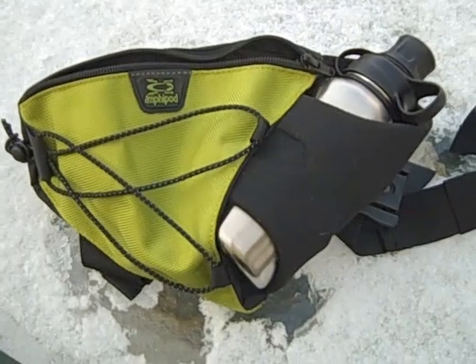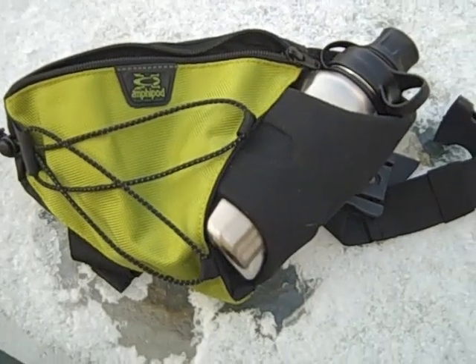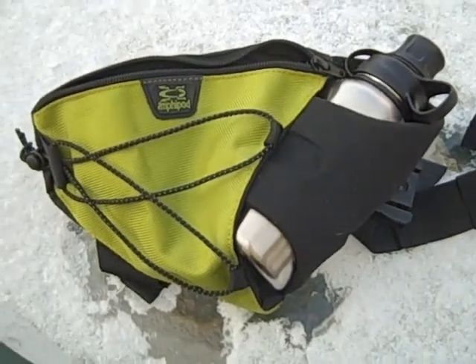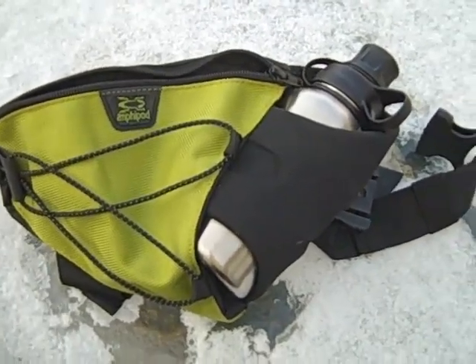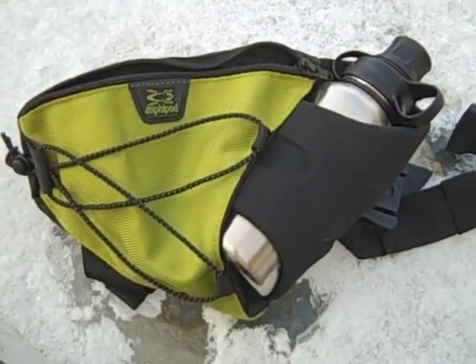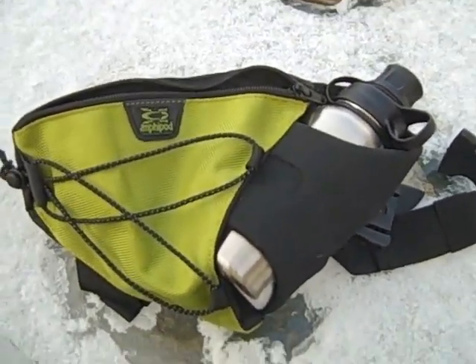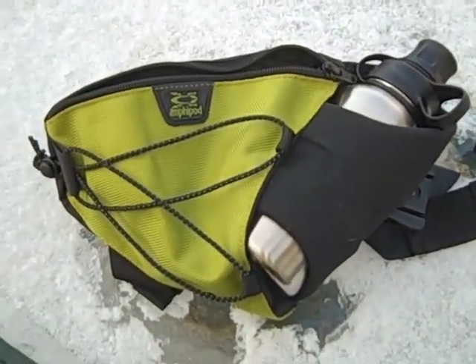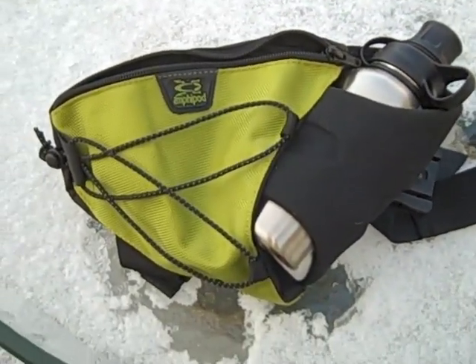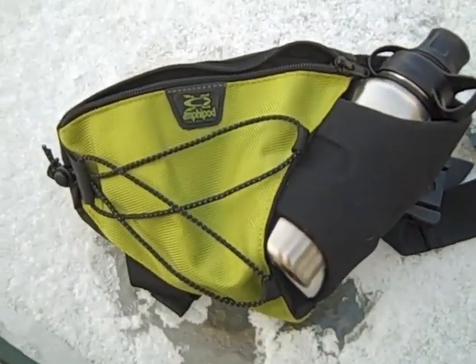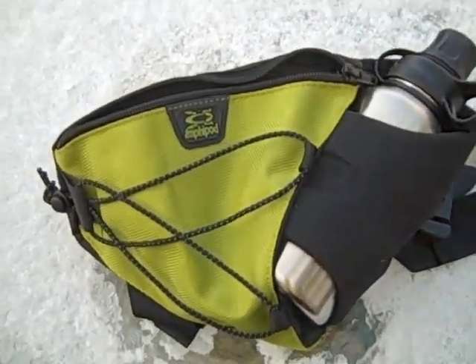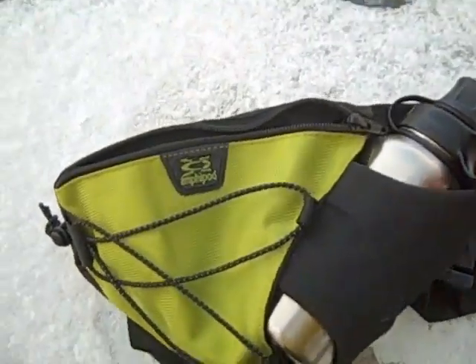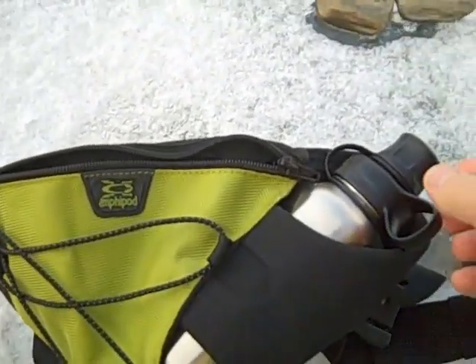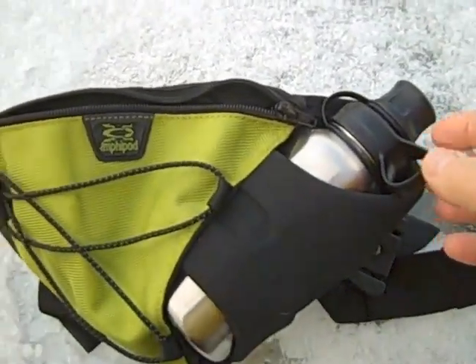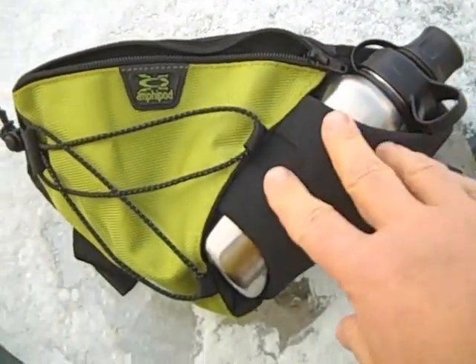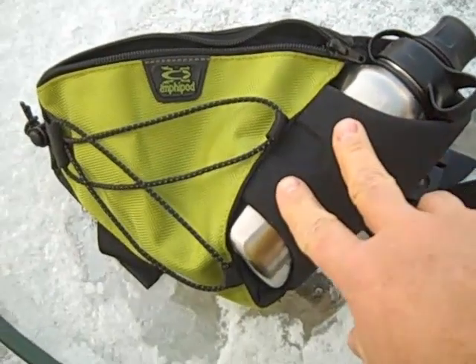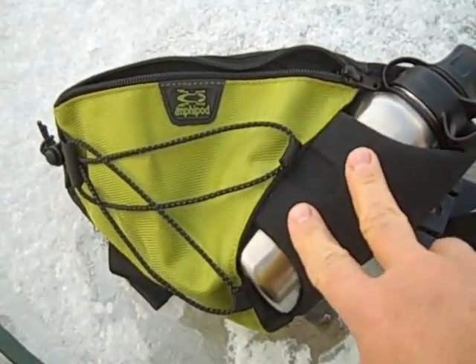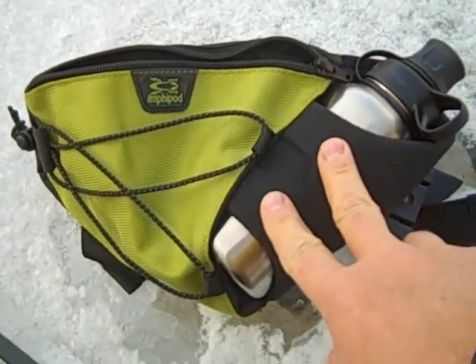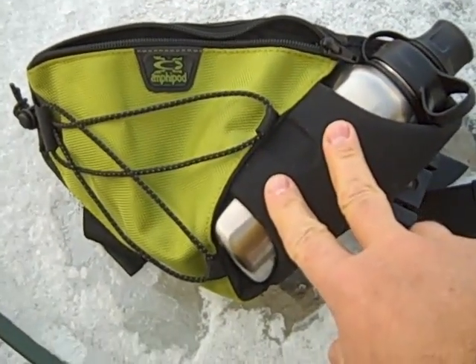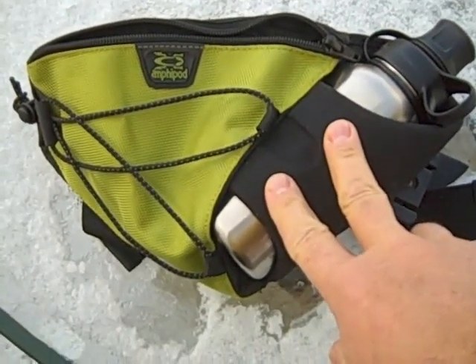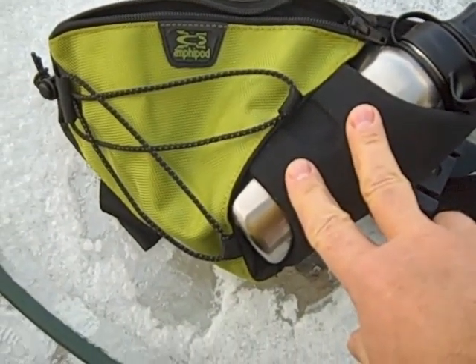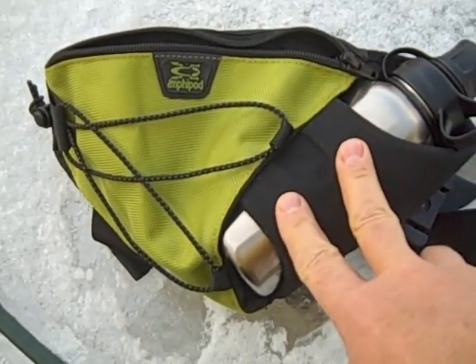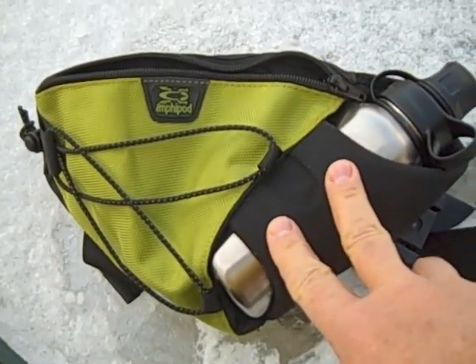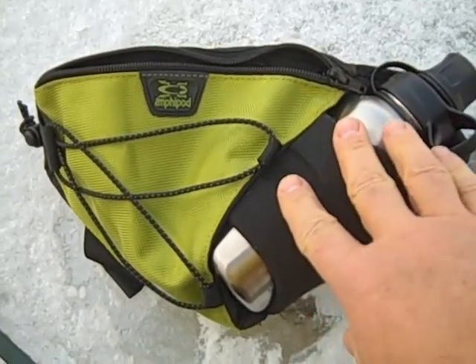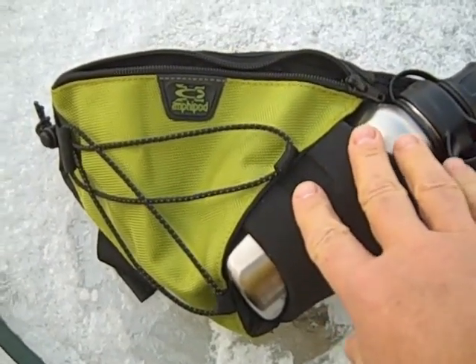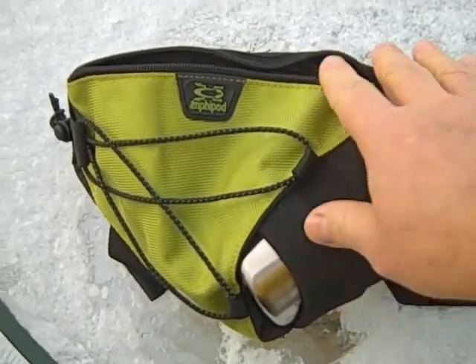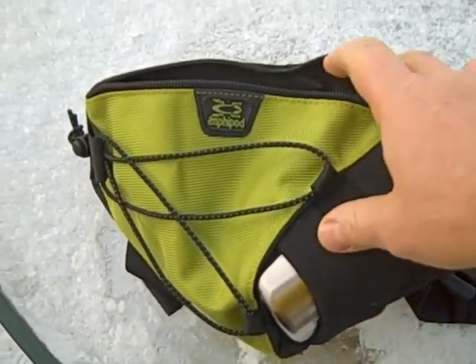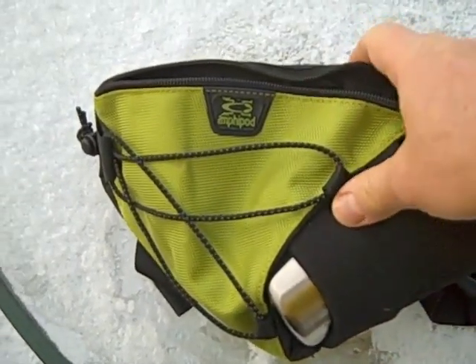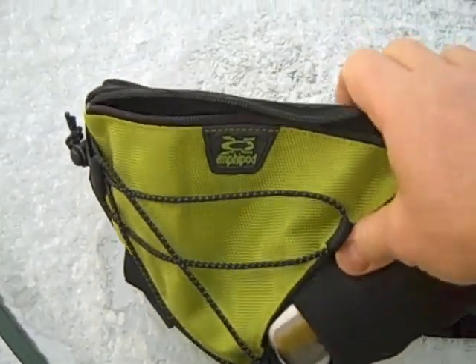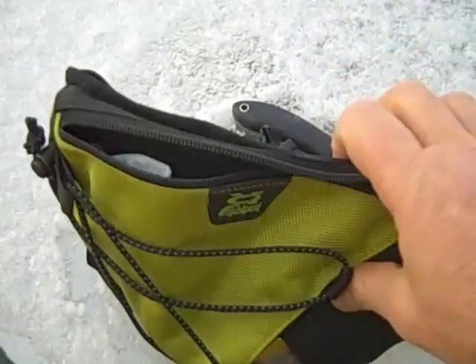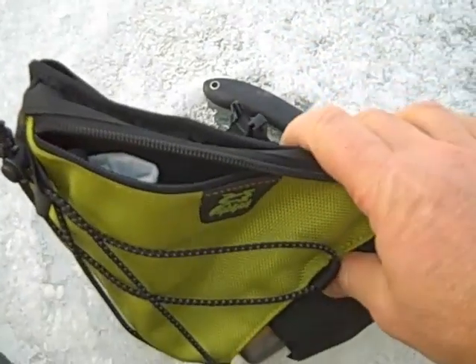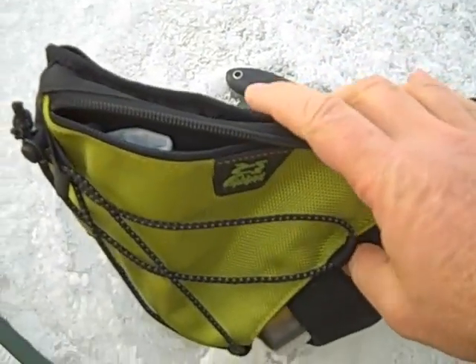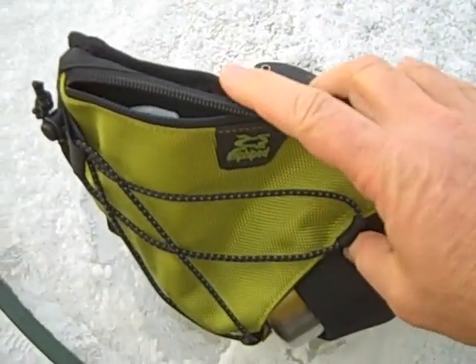Hey, this is Charles with 9mm. I've got a great product to show you sitting here in the snow. It's an Amphipod Waste Pack, and this is their Trail version.